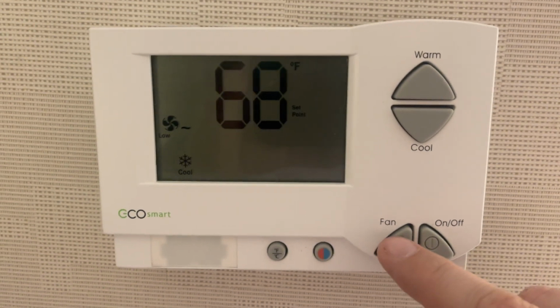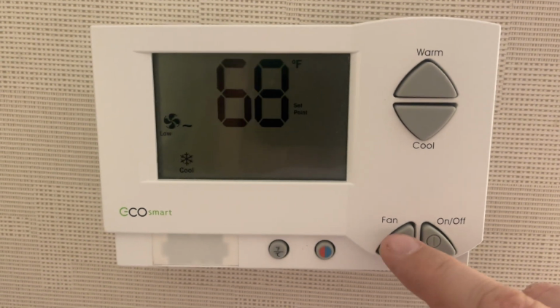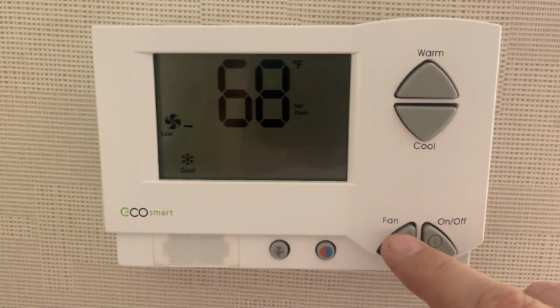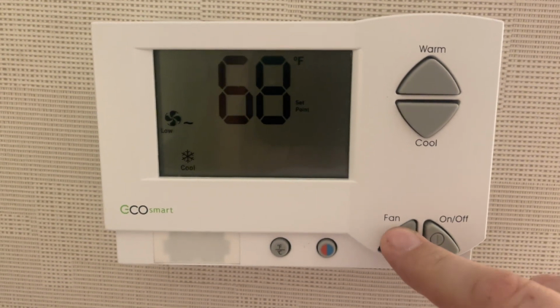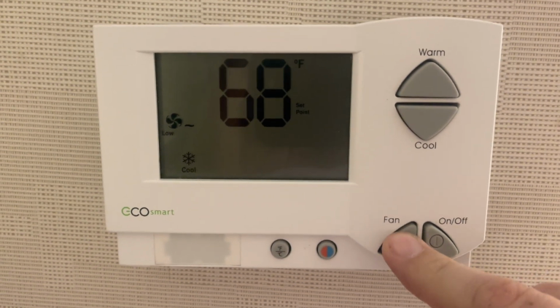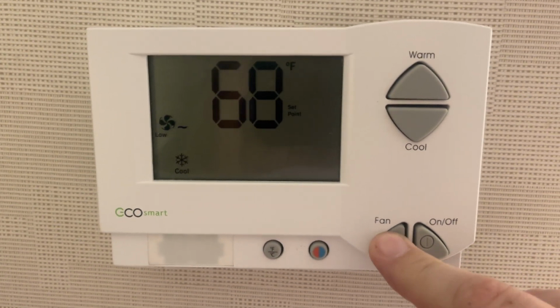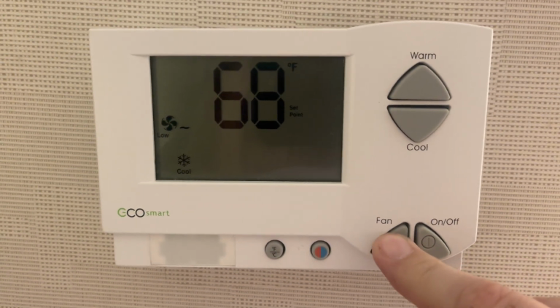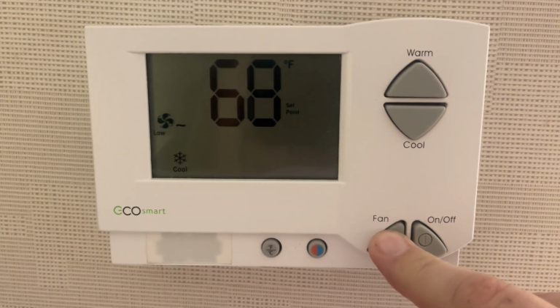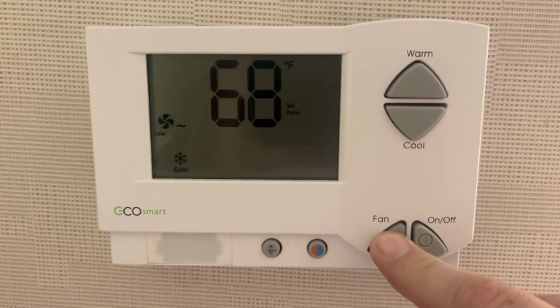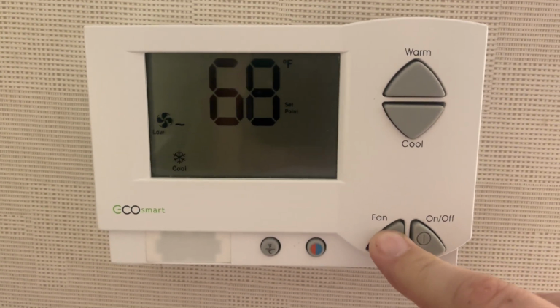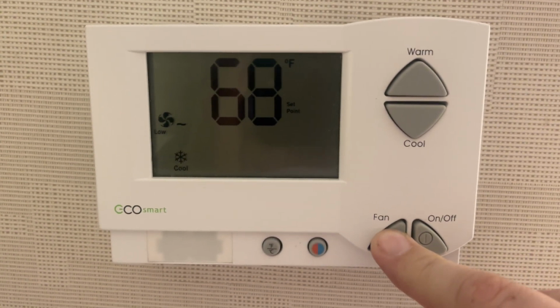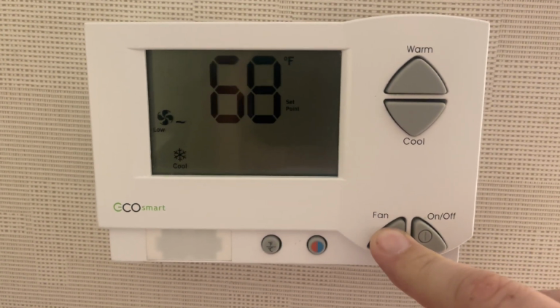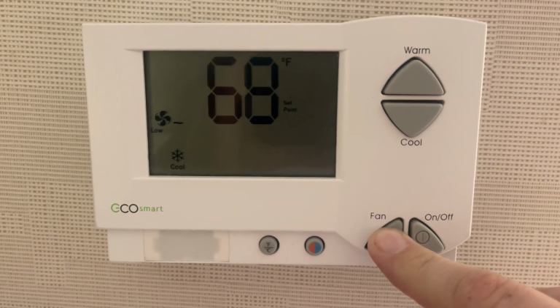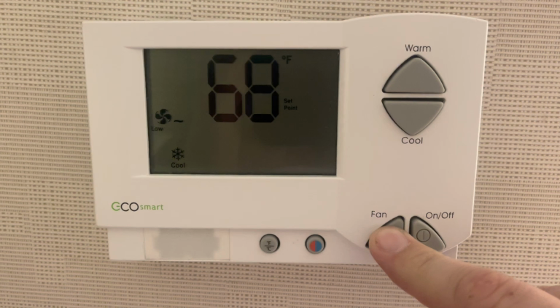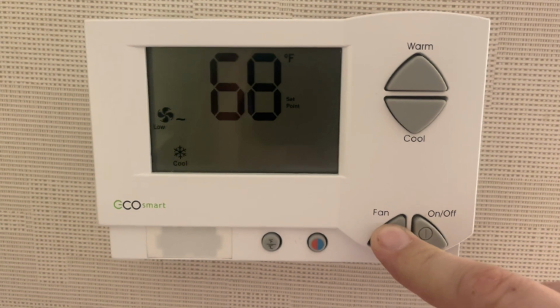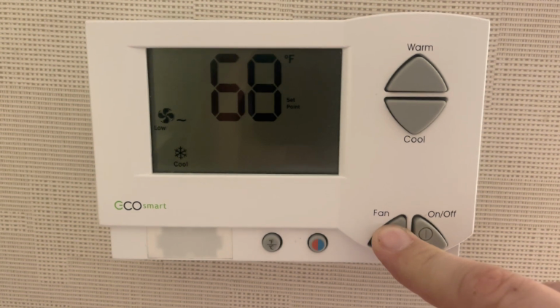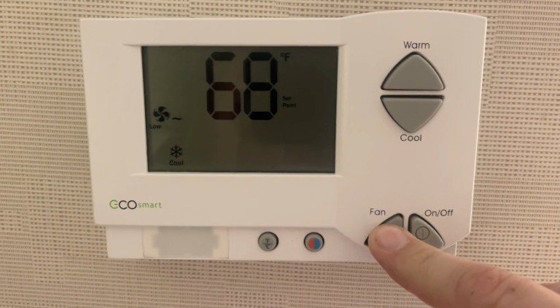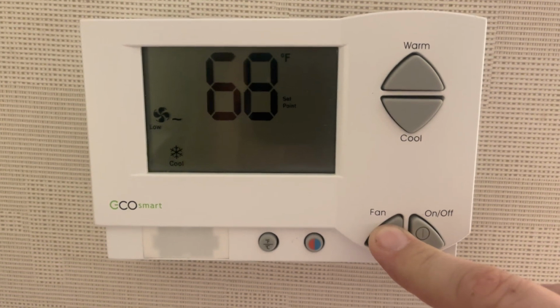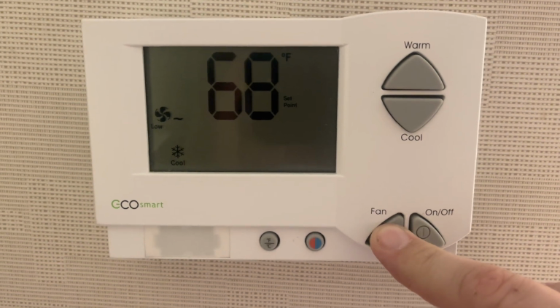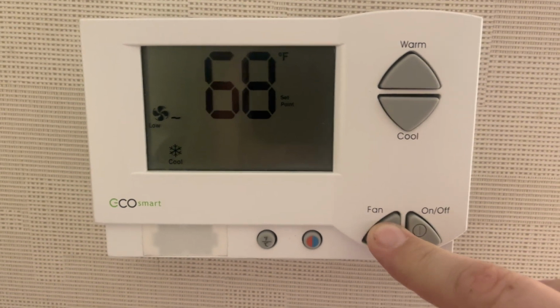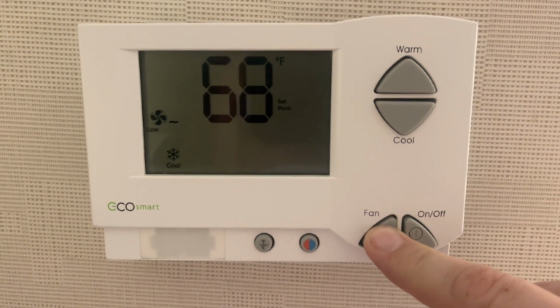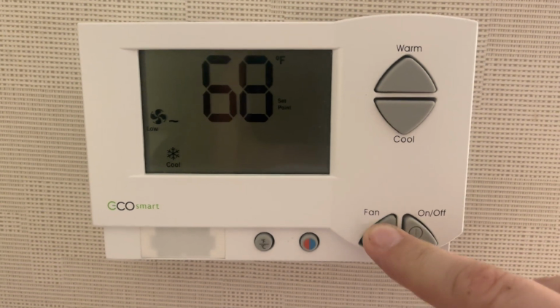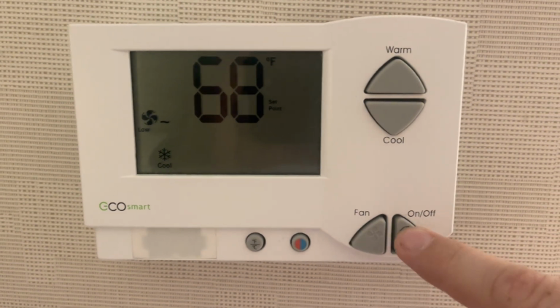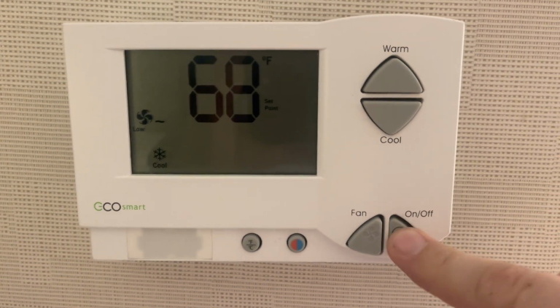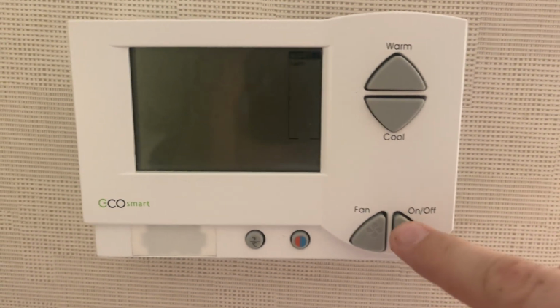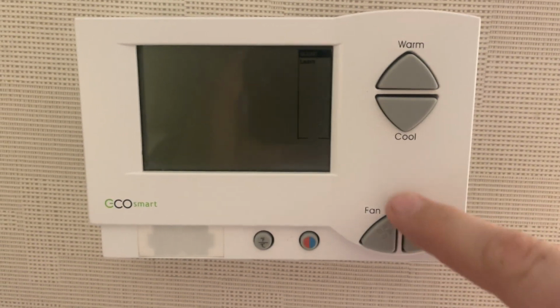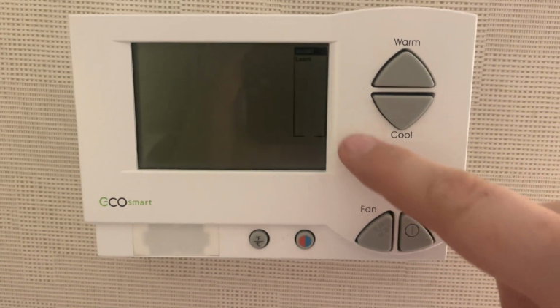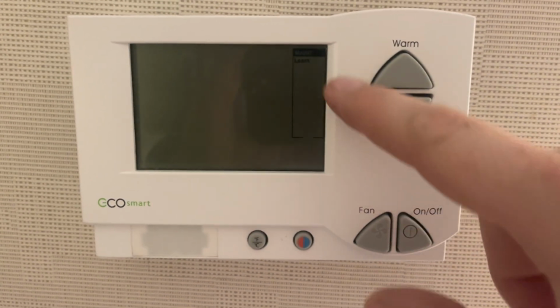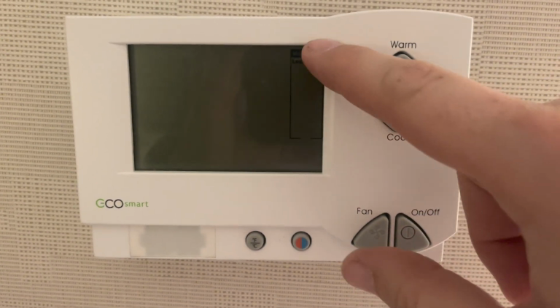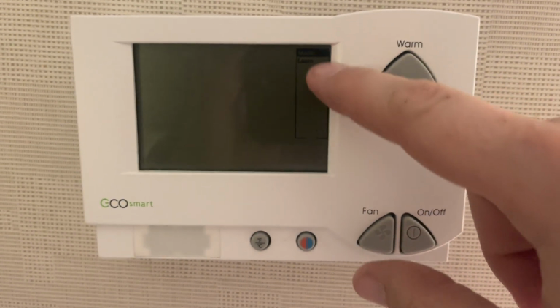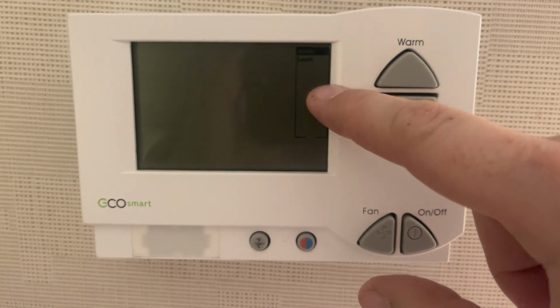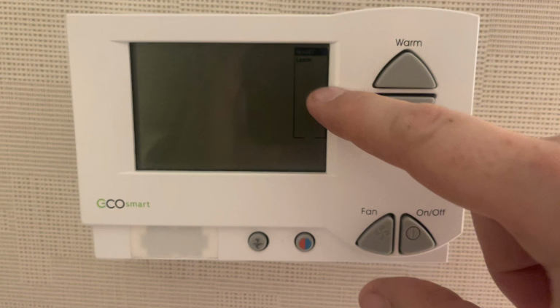All you have to do, press and hold the fan button for about 10 seconds. Then press your on-off button. That'll get into program mode.